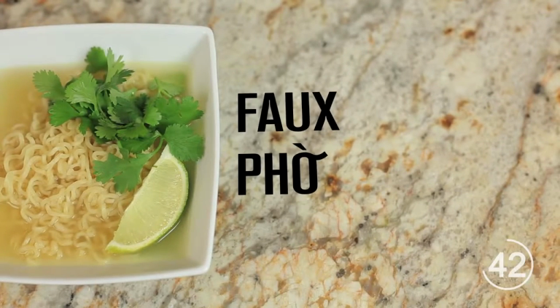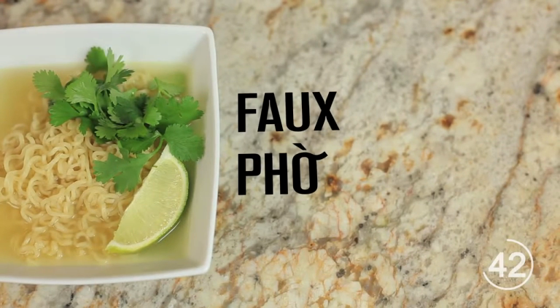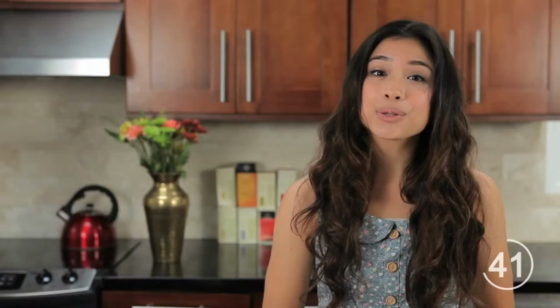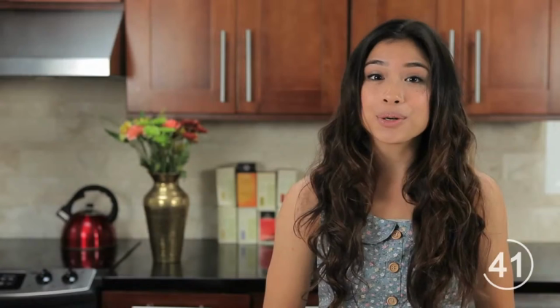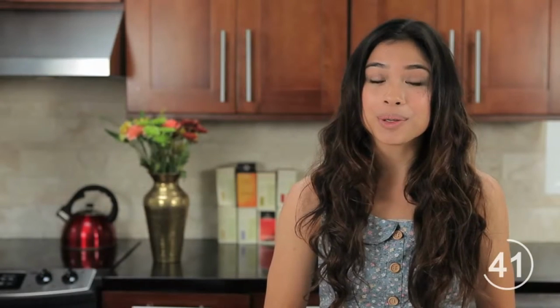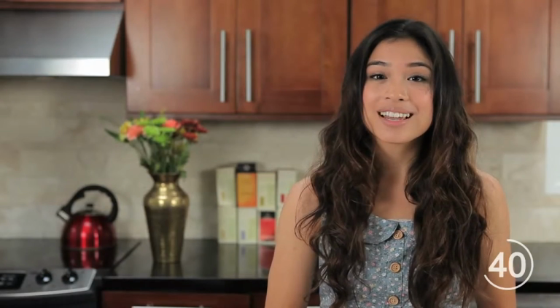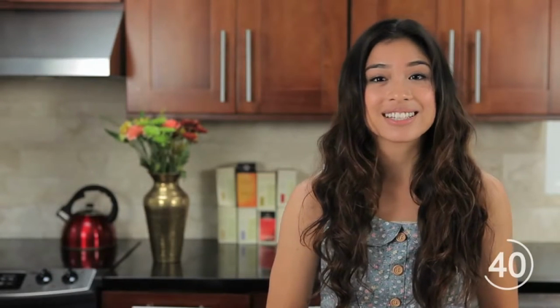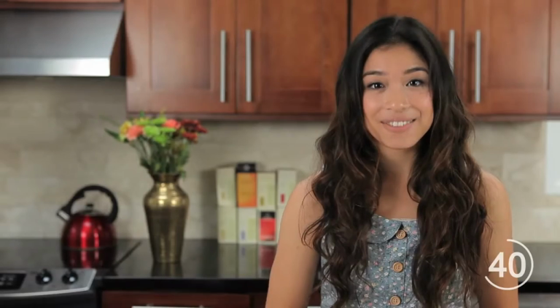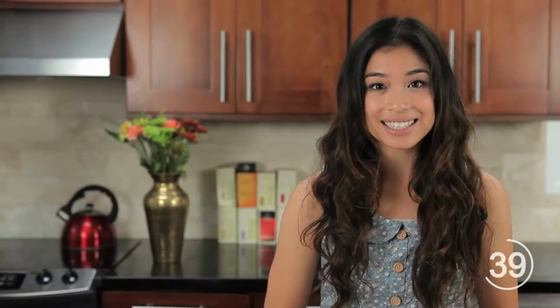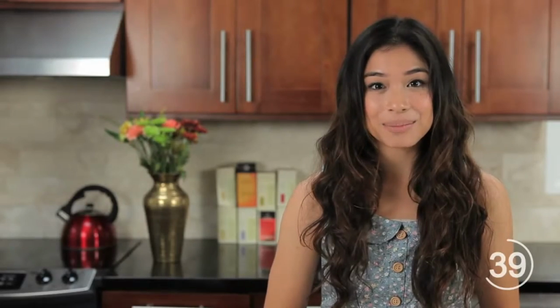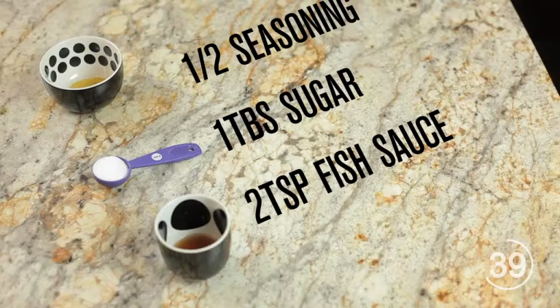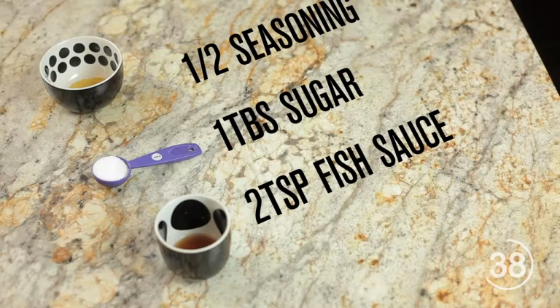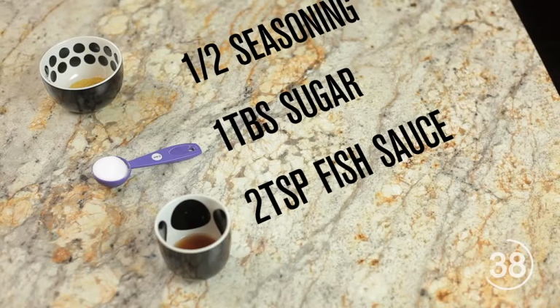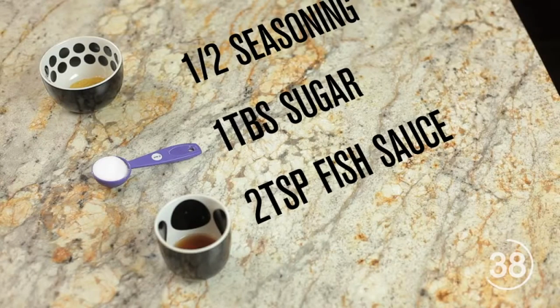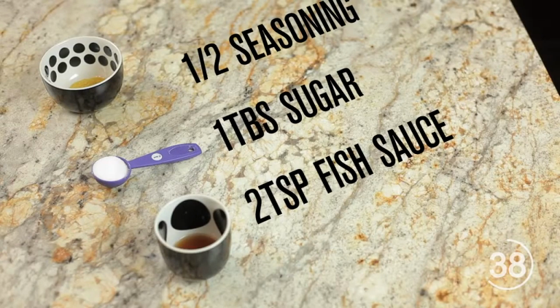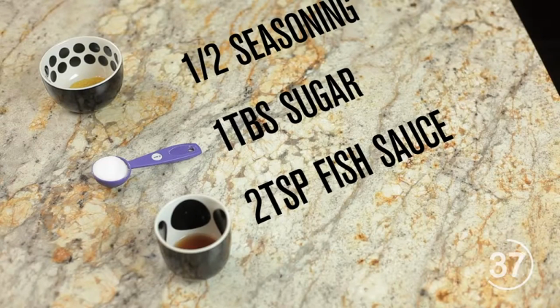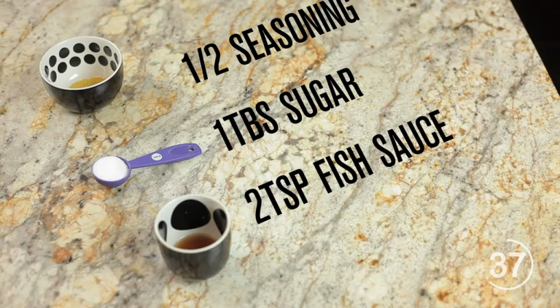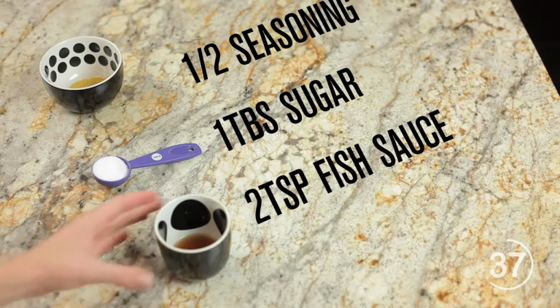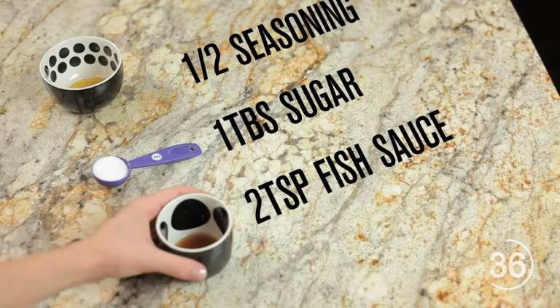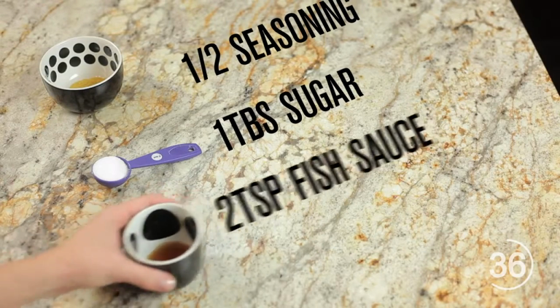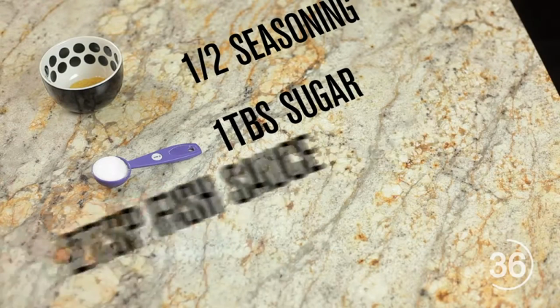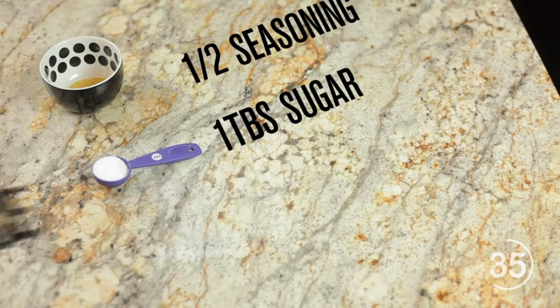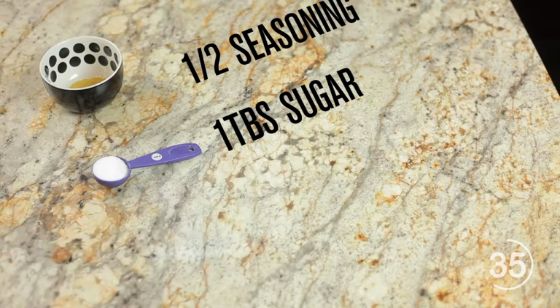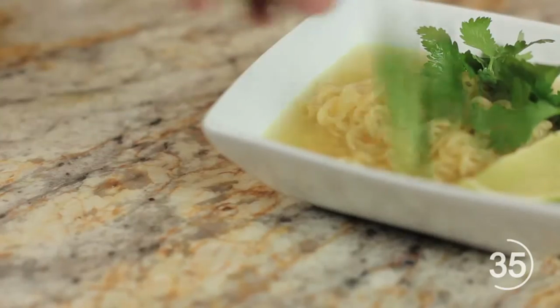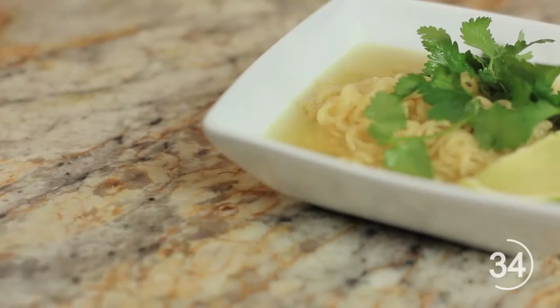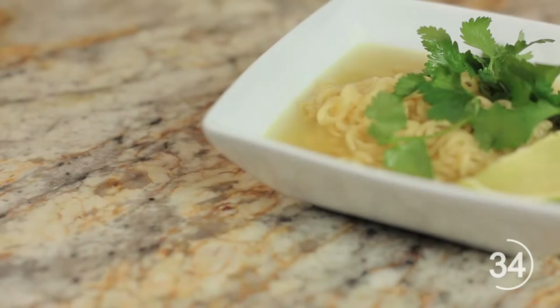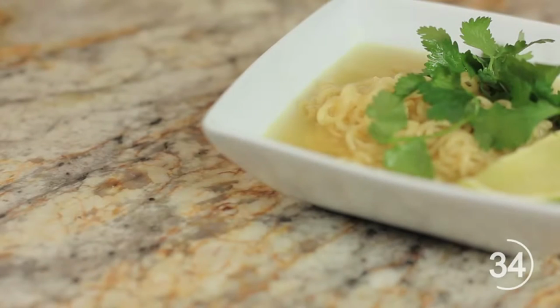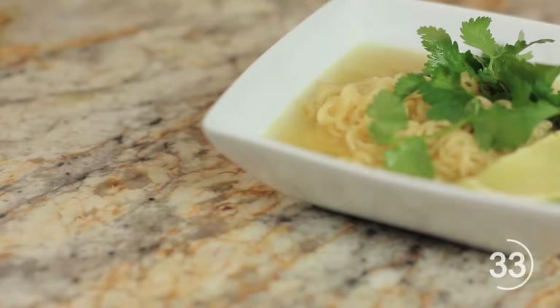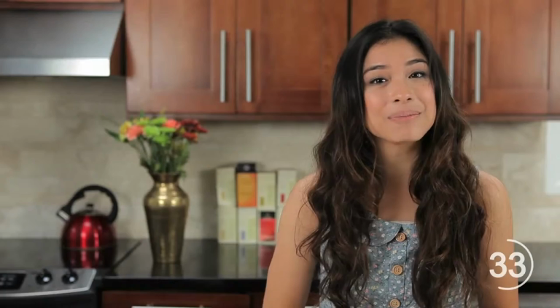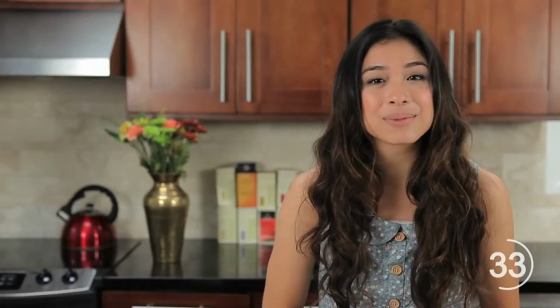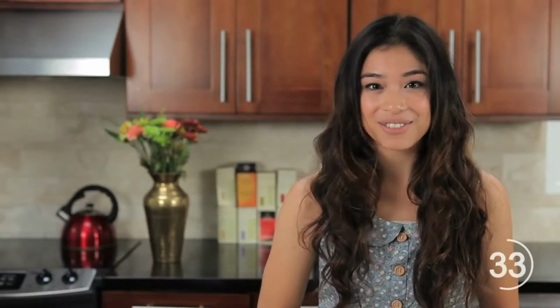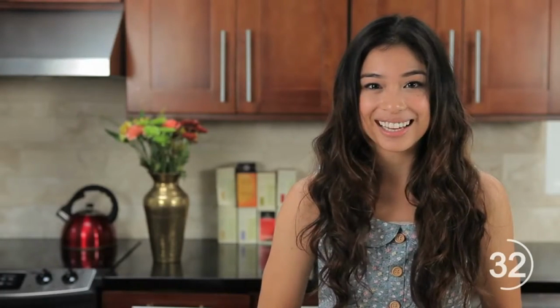Cook the noodles per normal. Toss in half the seasoning, plus one tablespoon of sugar, and two teaspoons of fish sauce. Garnish with lime, cilantro, and bean sprouts if you like.